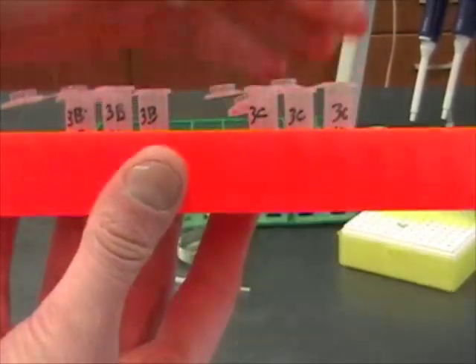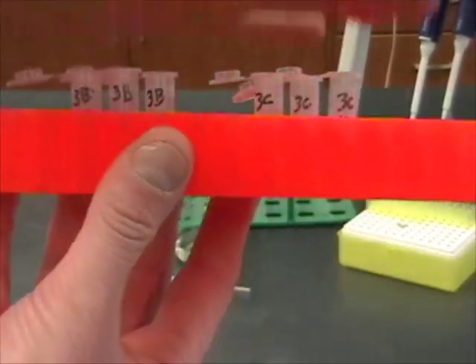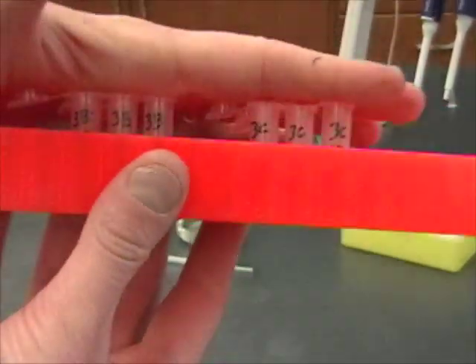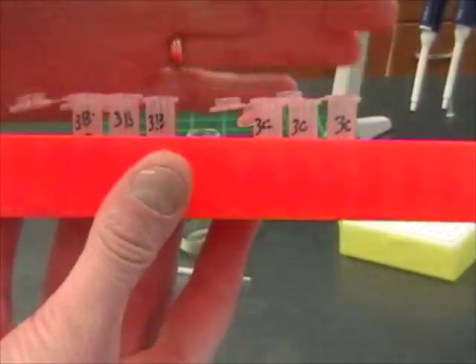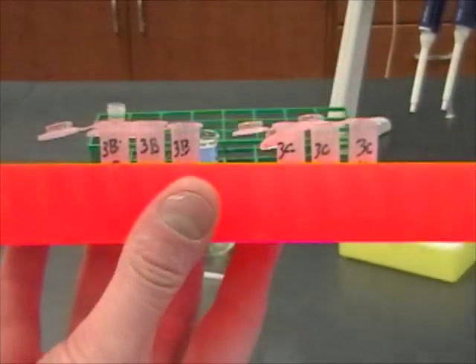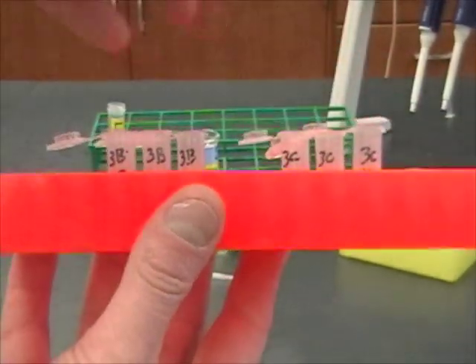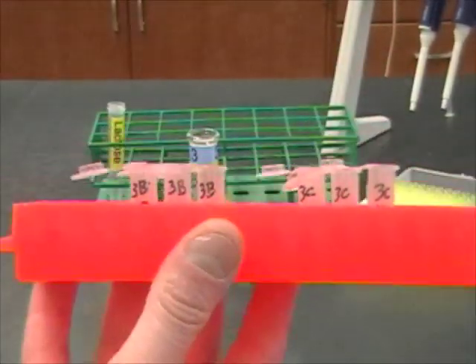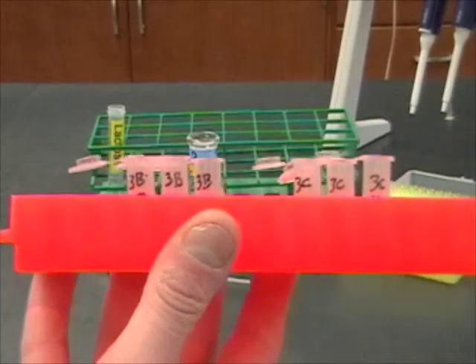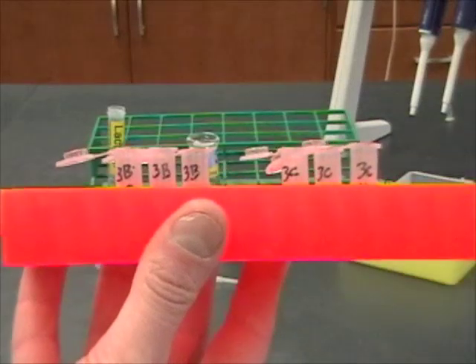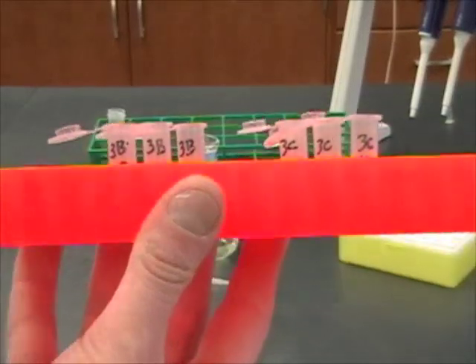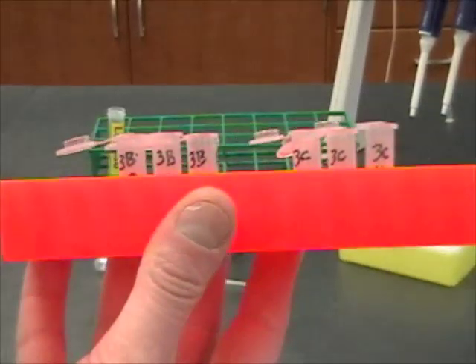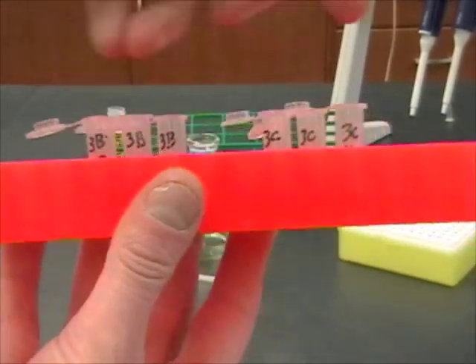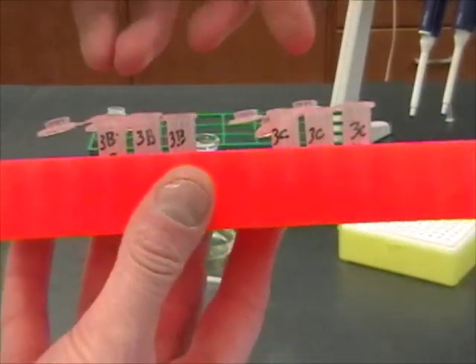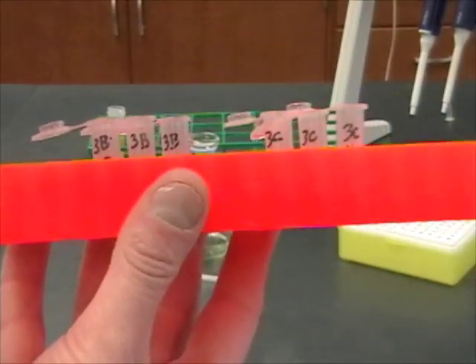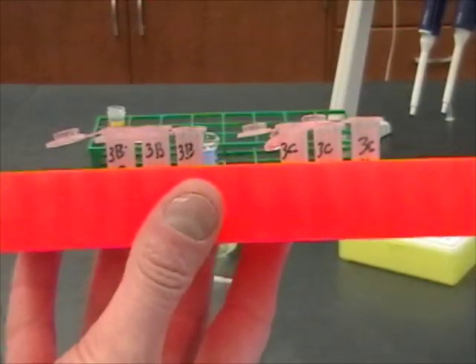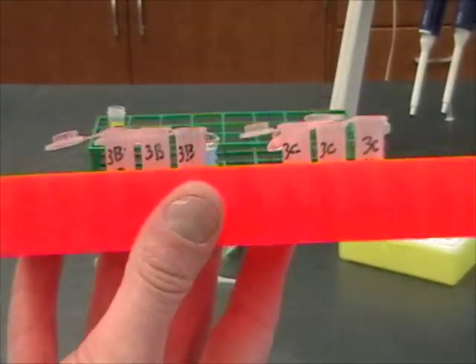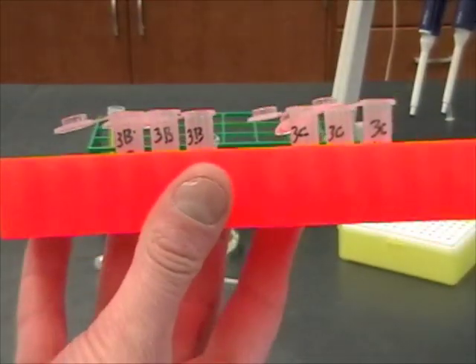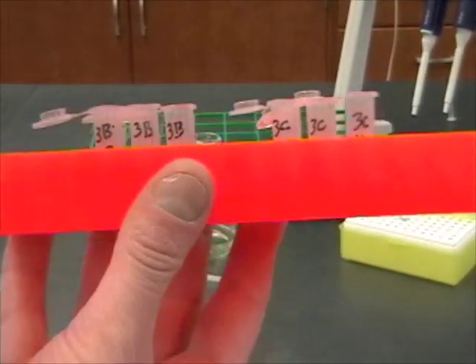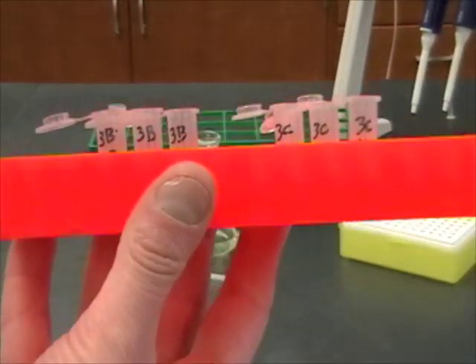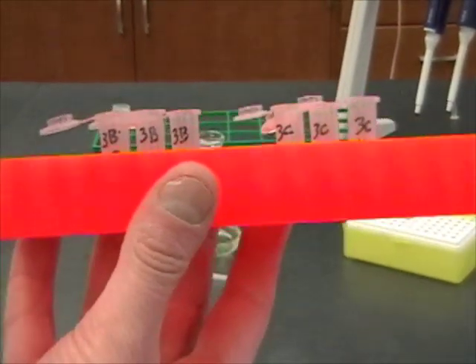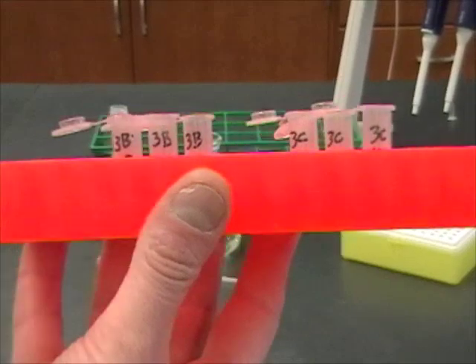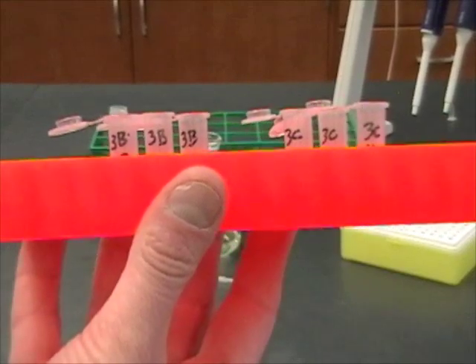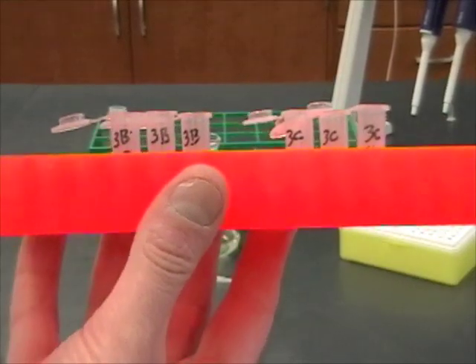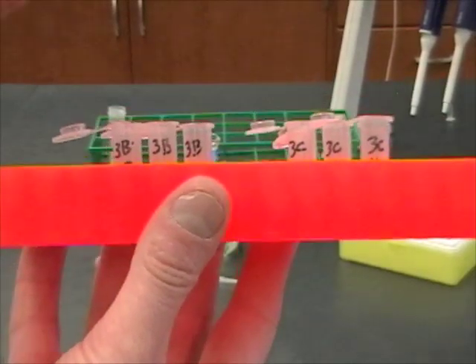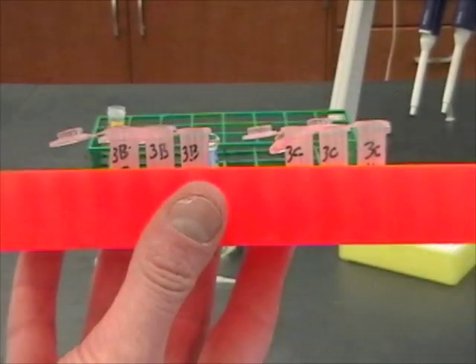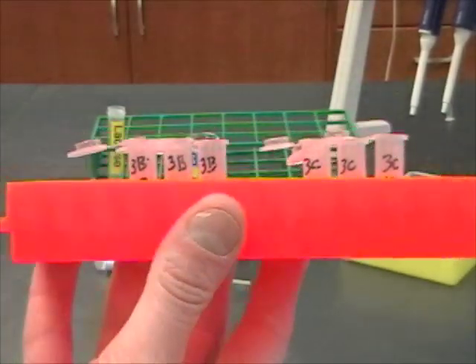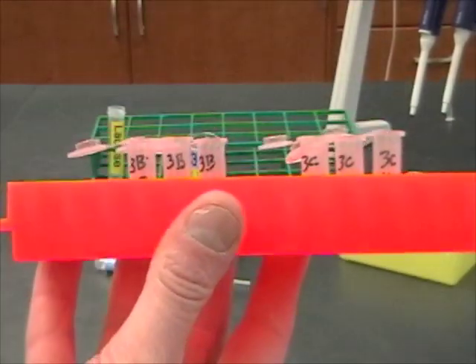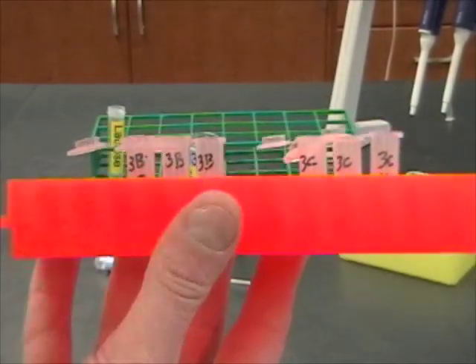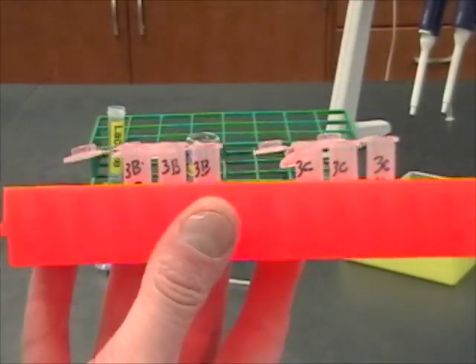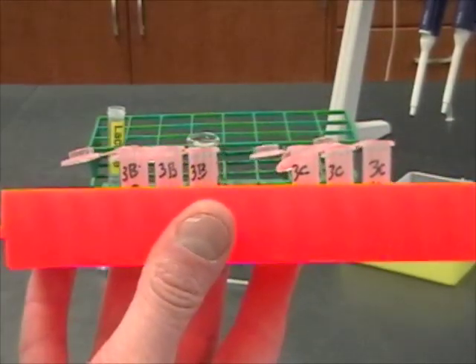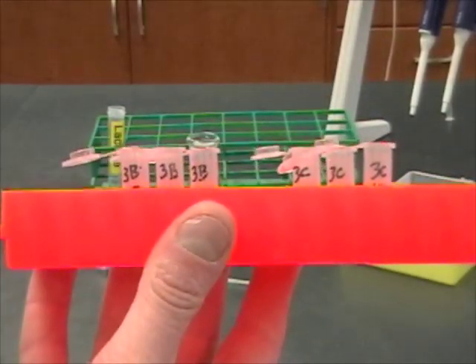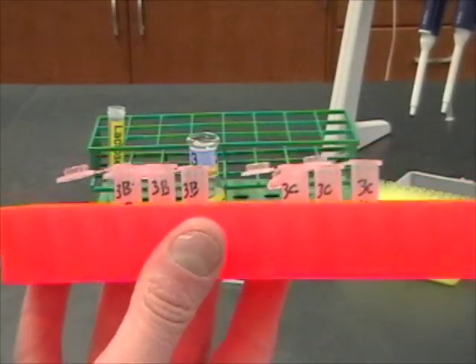There are just six tubes here, but these are only the tubes that I need. Everybody in the lab is going to need six tubes labeled 1B, 2B, et cetera. So there's going to be a lot of tubes in here, and you've got to get them all measured out before you start.